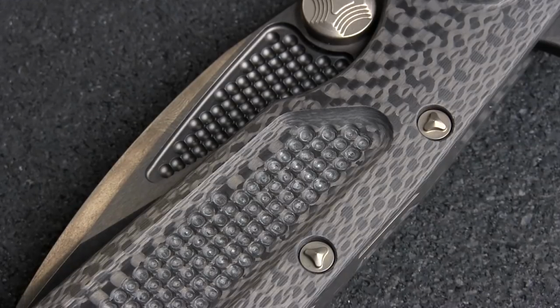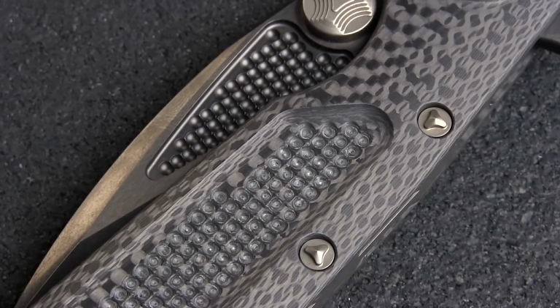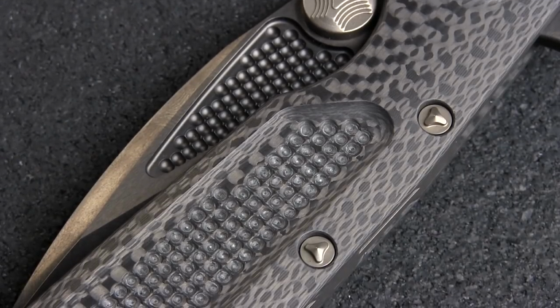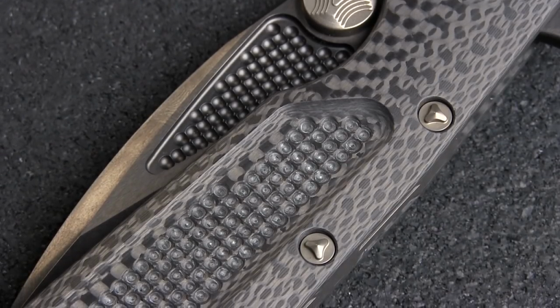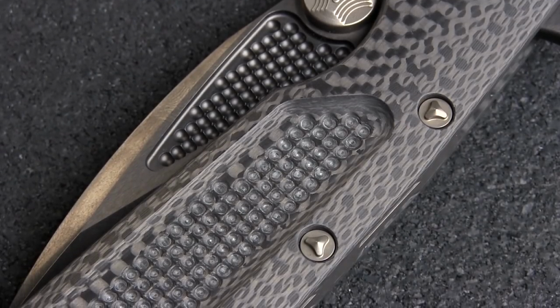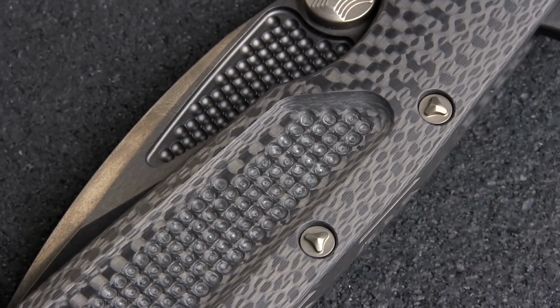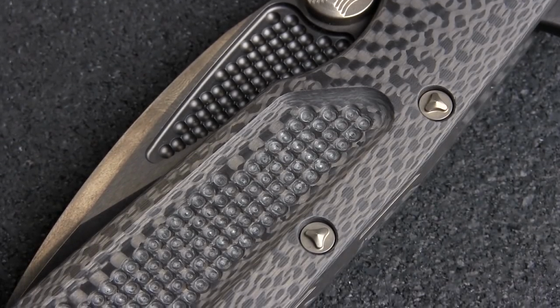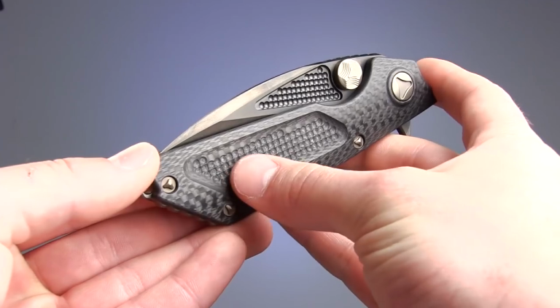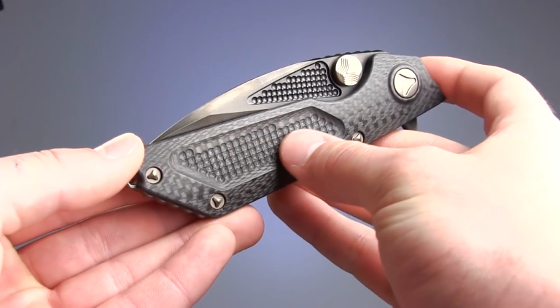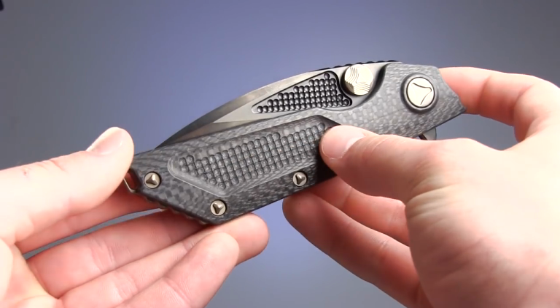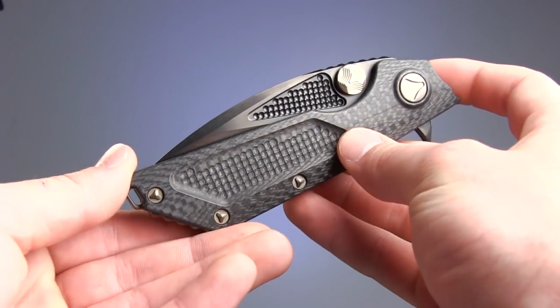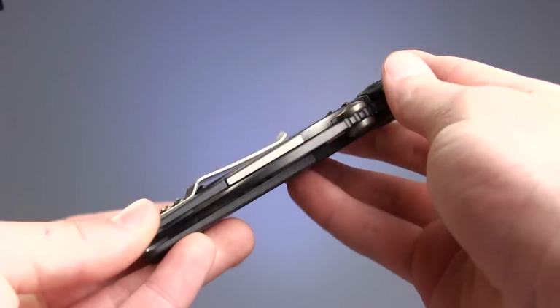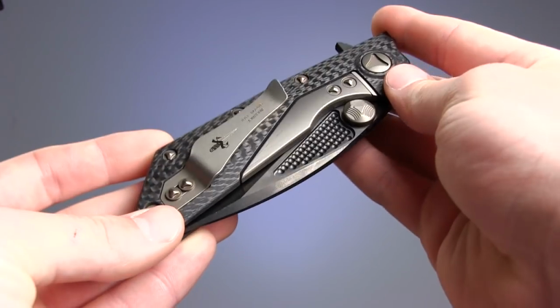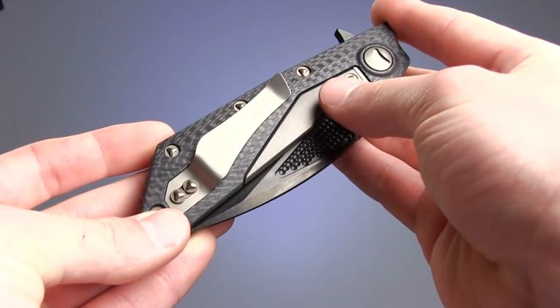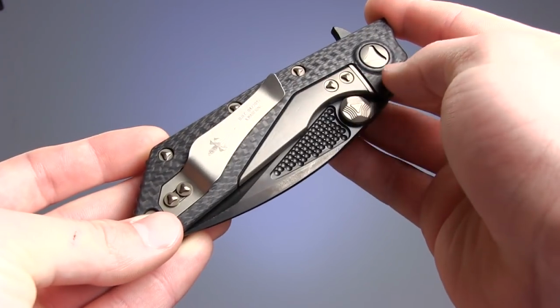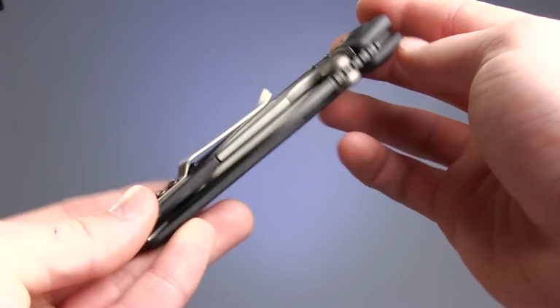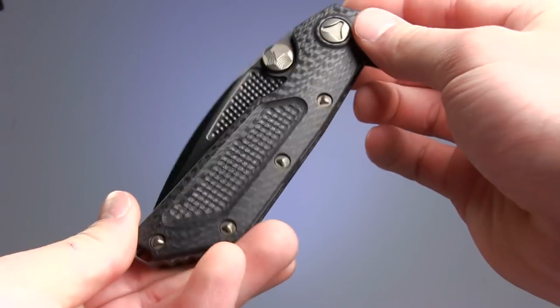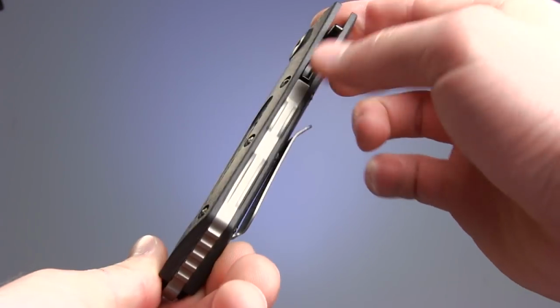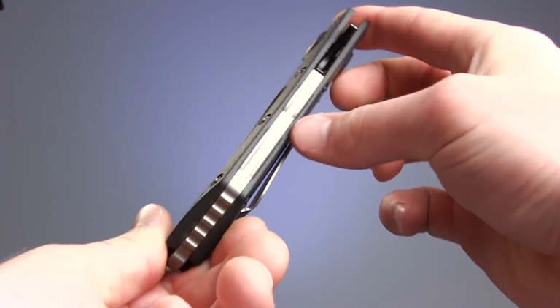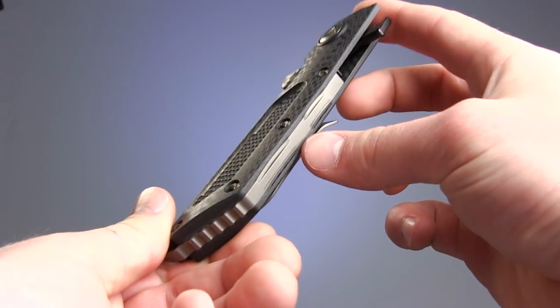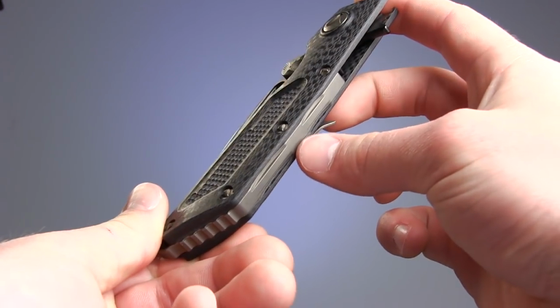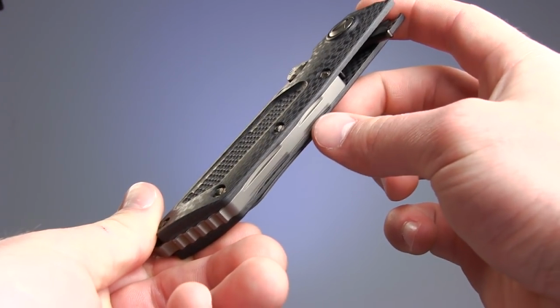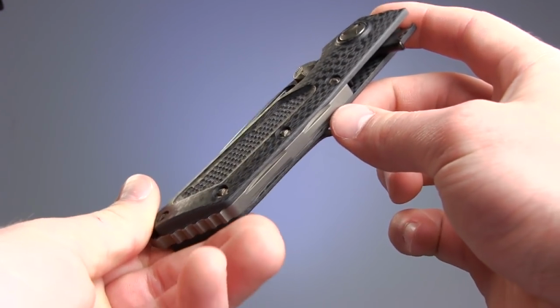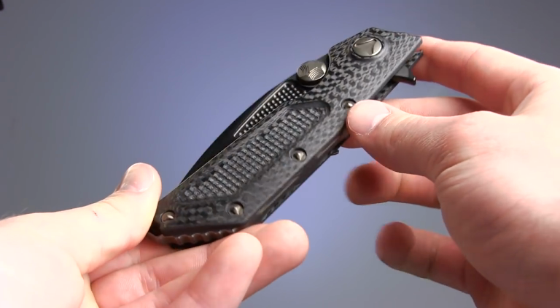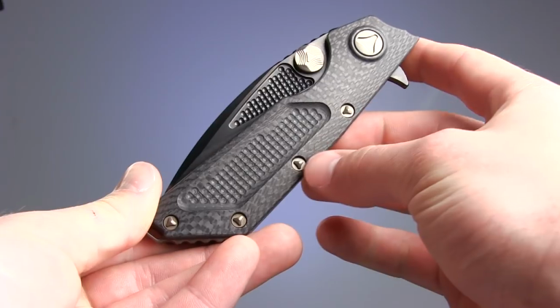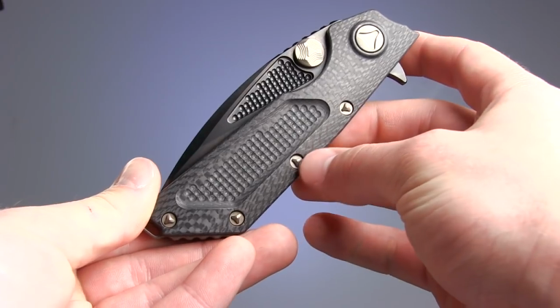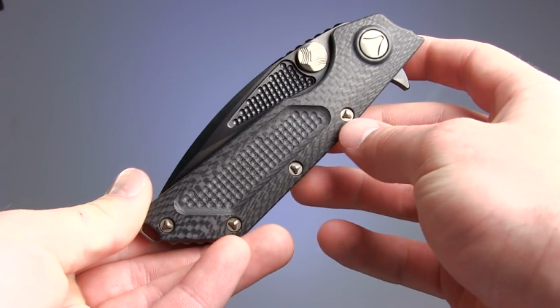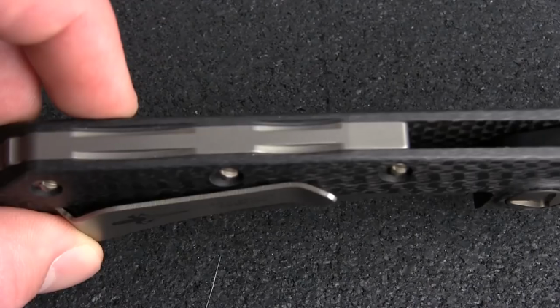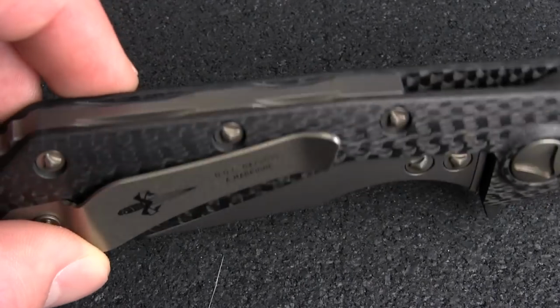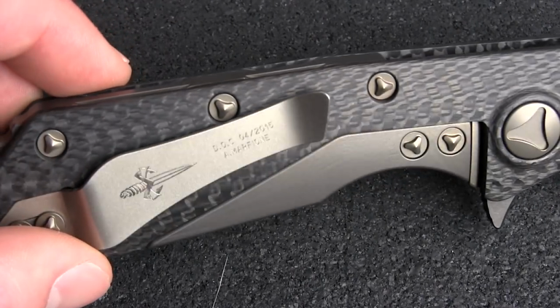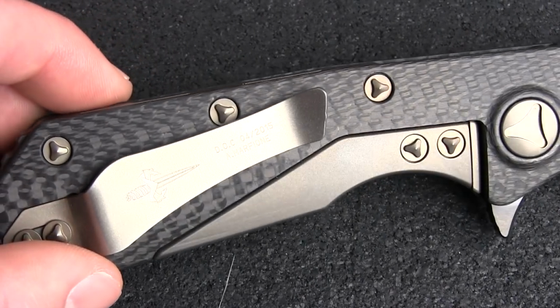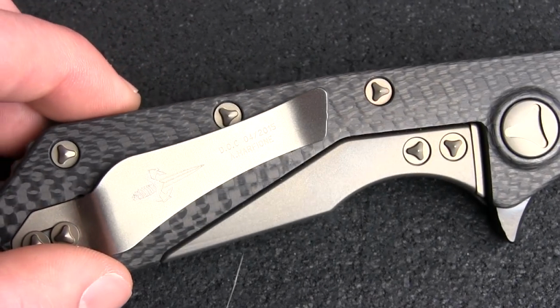The handle is milled carbon fiber with some of the same texturing as on the blade. It features a frame lock design and a milled backspacer, both of which are made from bronzed titanium, as is the rest of the hardware on the handle.